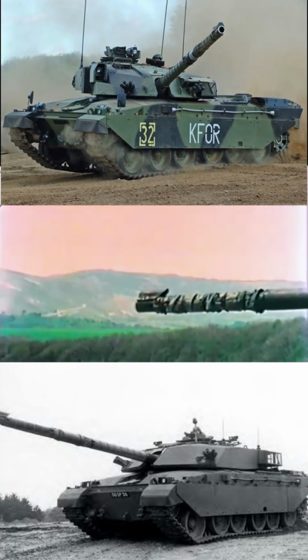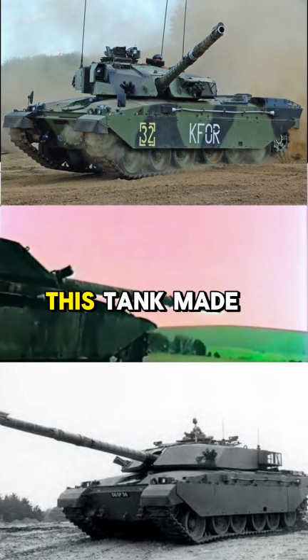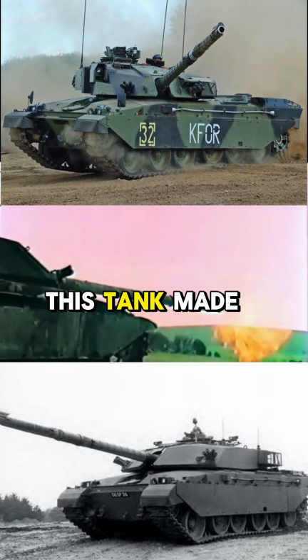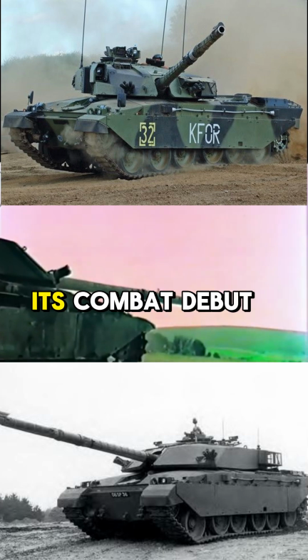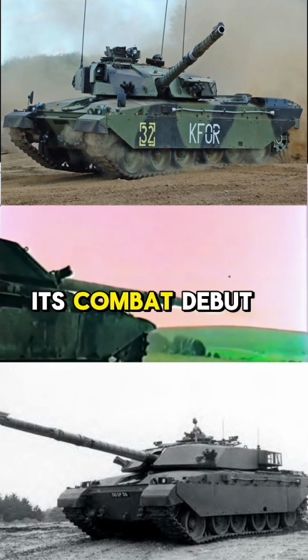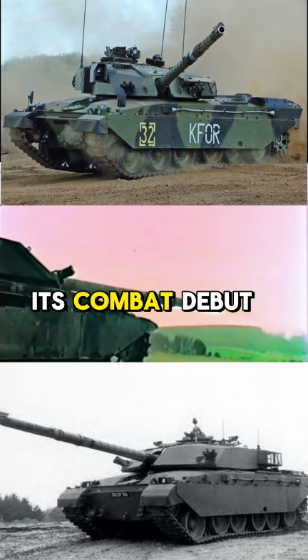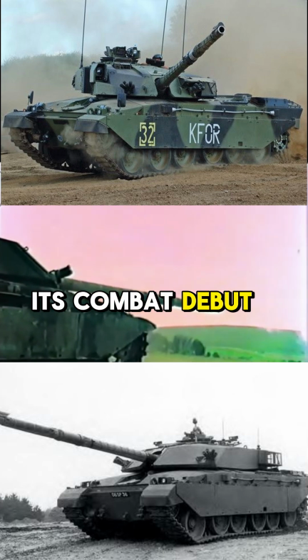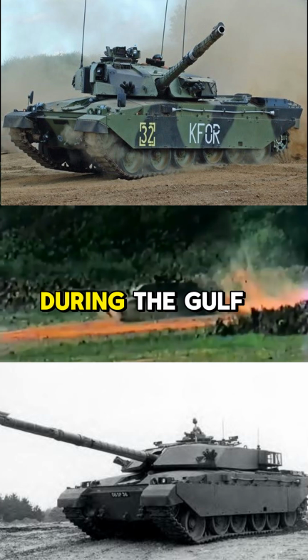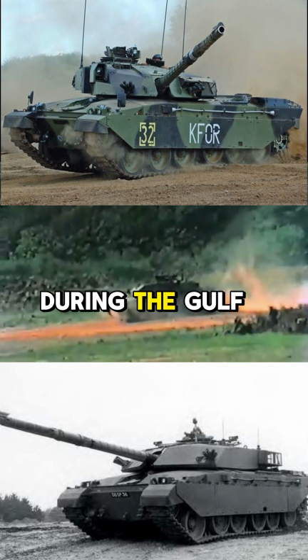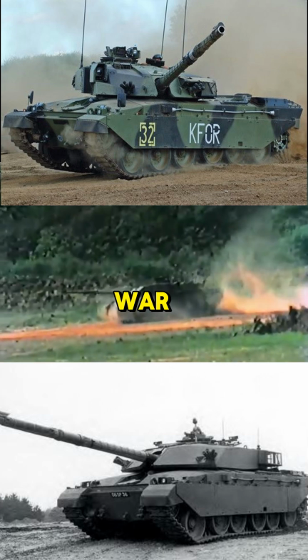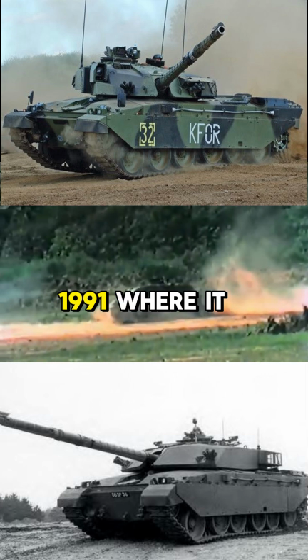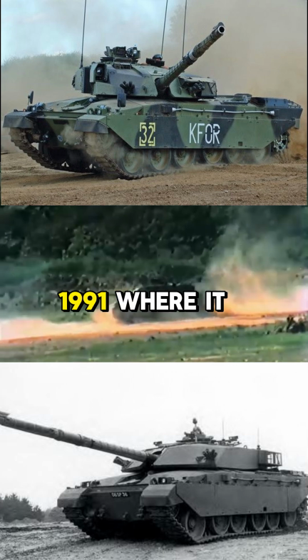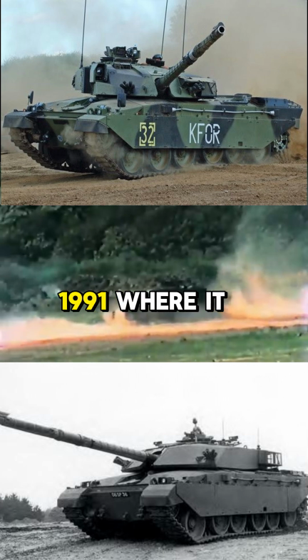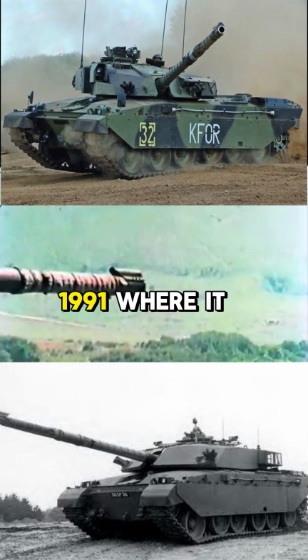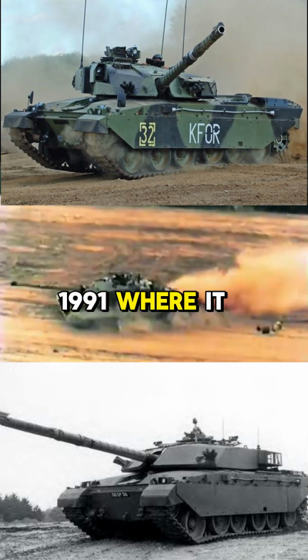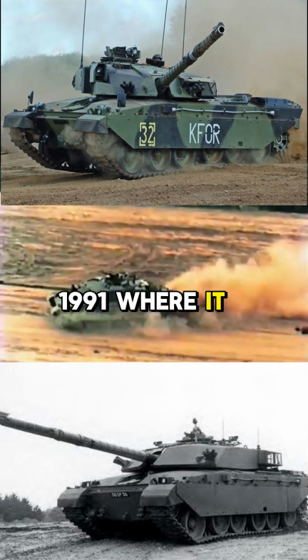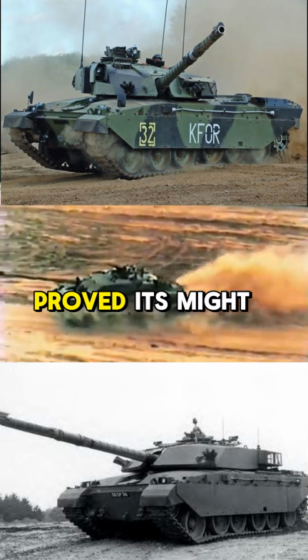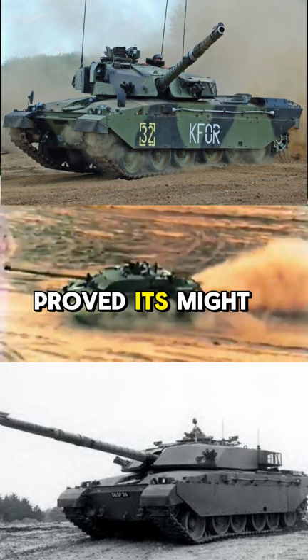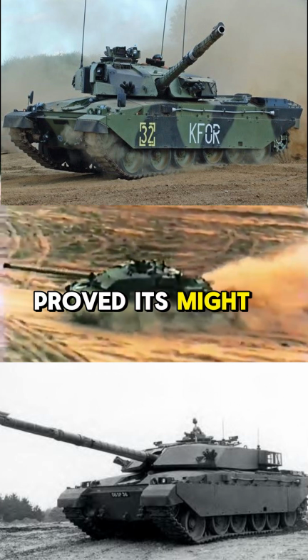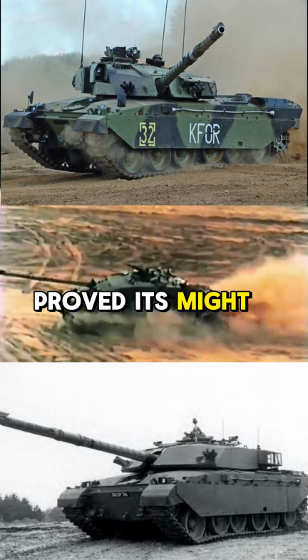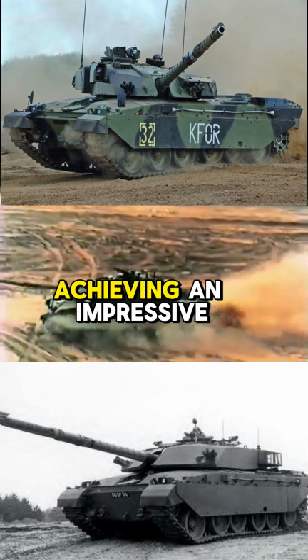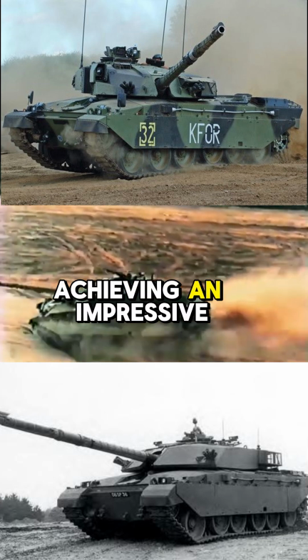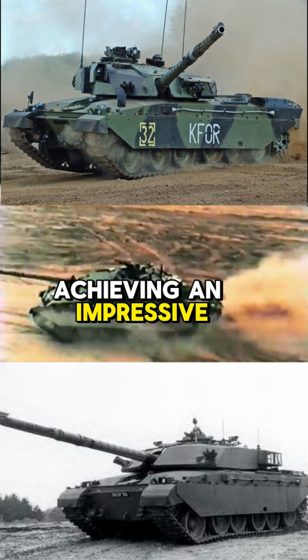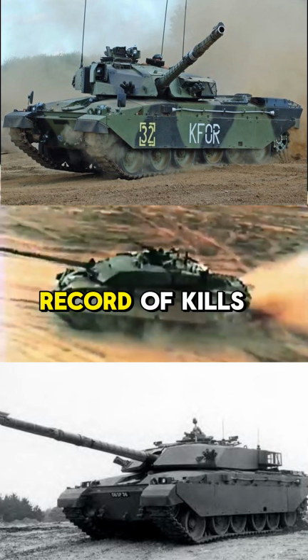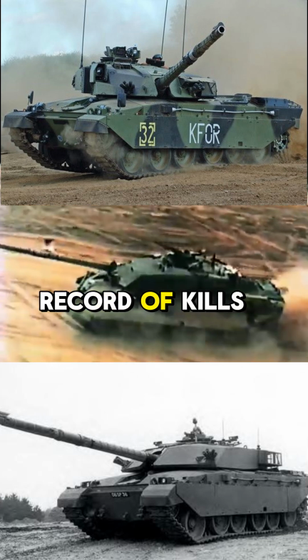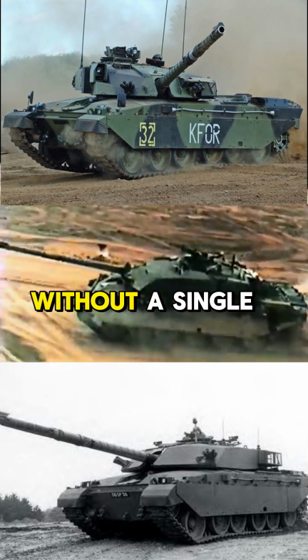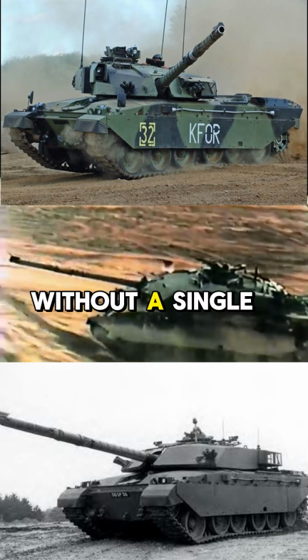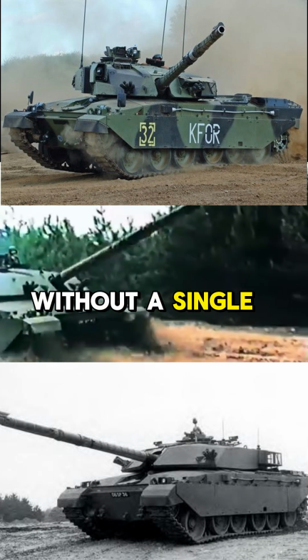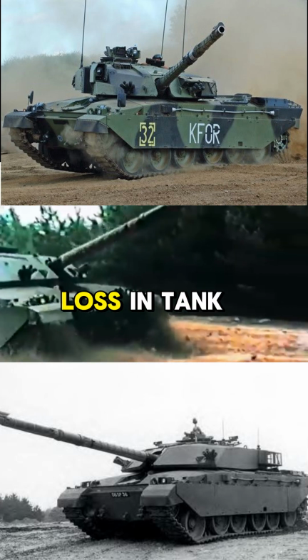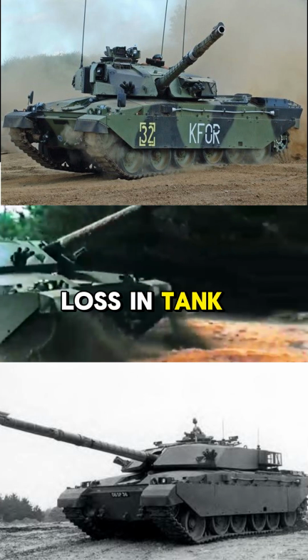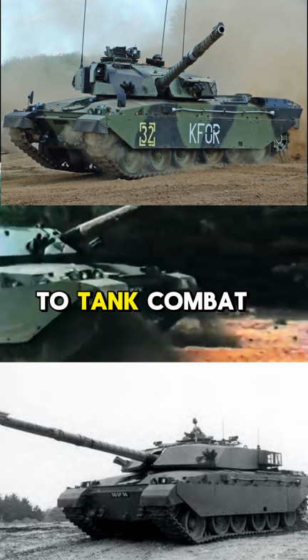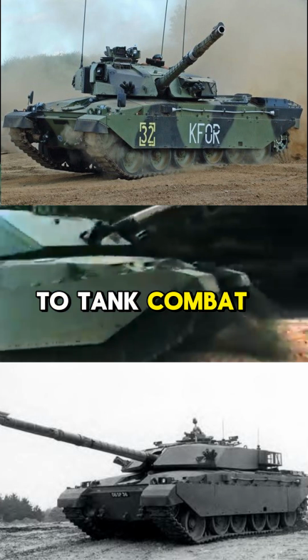This tank made its combat debut during the Gulf War in 1991, where it proved its might, achieving an impressive record of kills without a single loss in tank-to-tank combat.